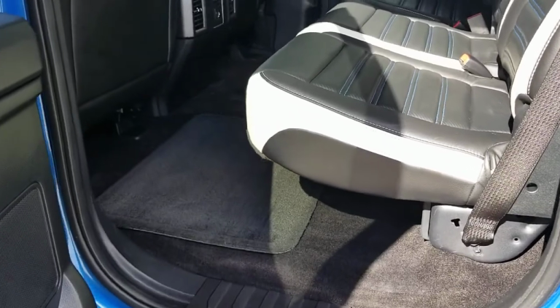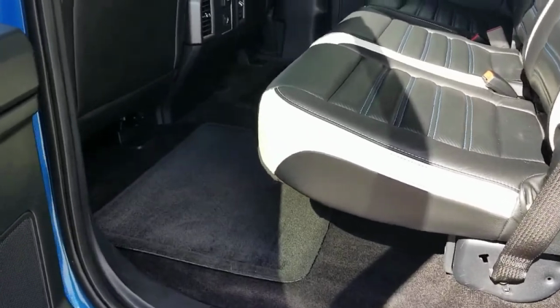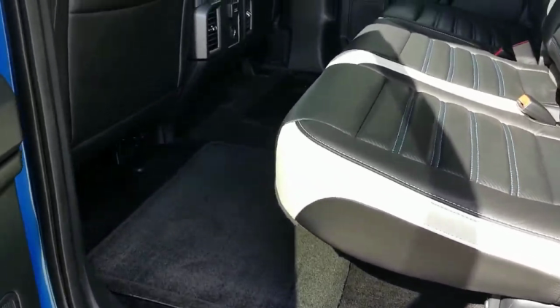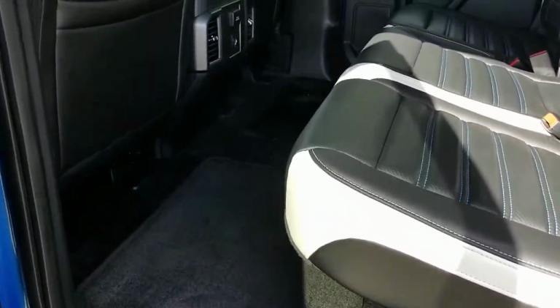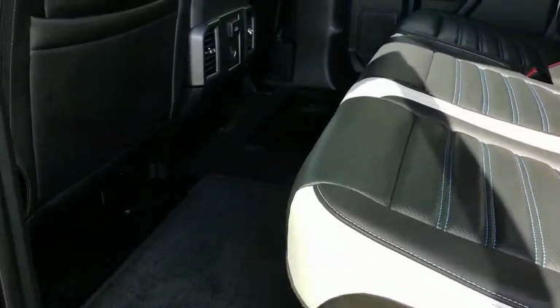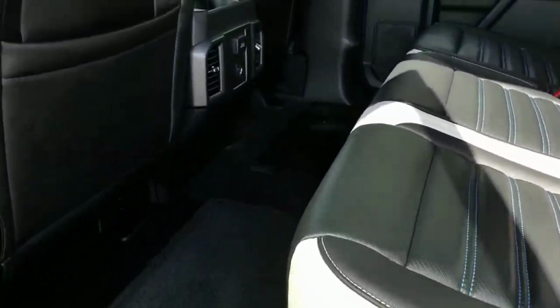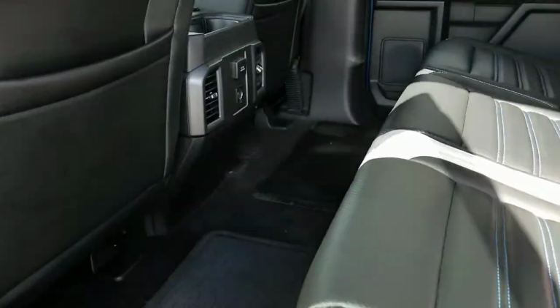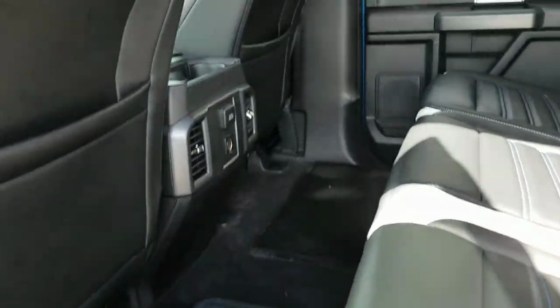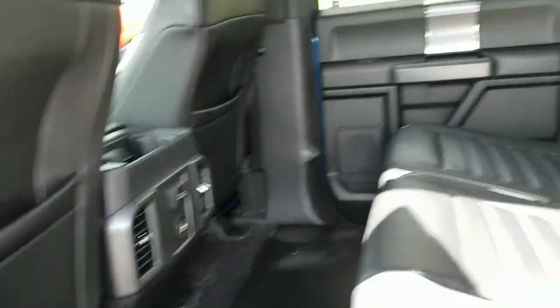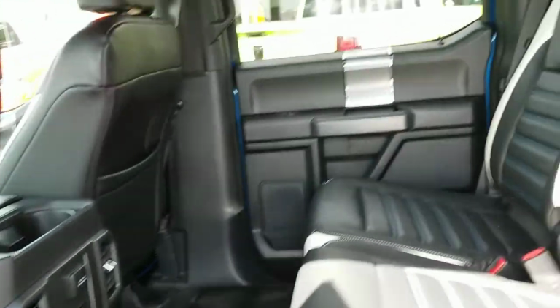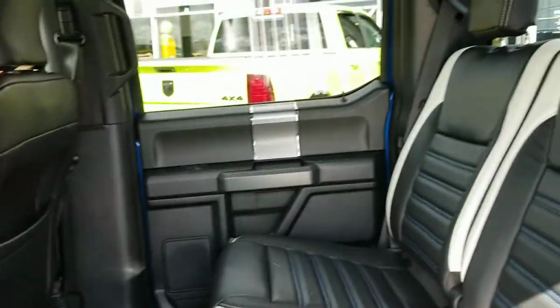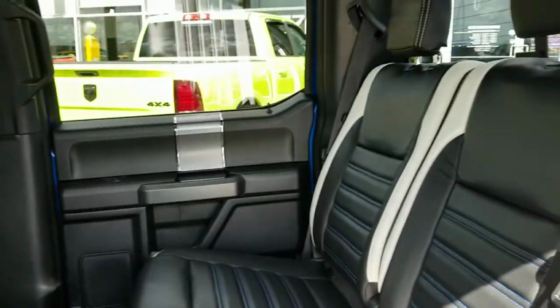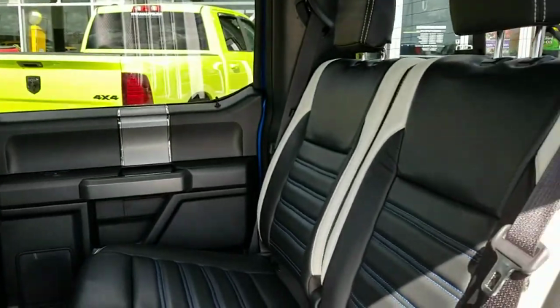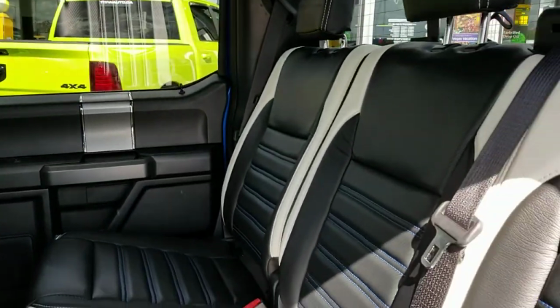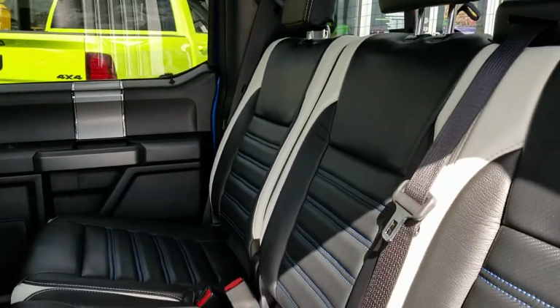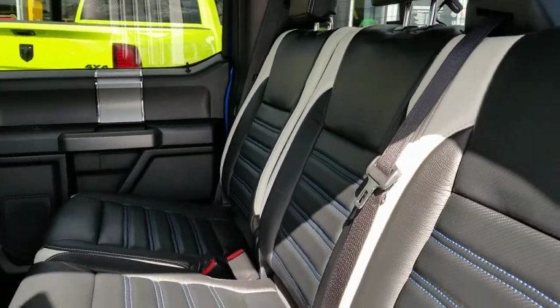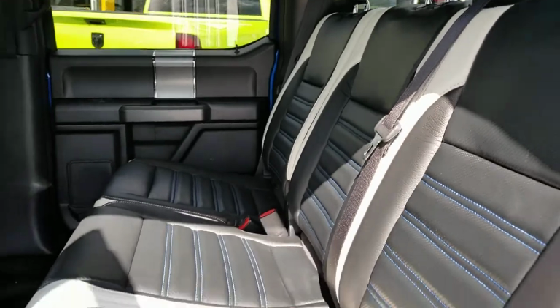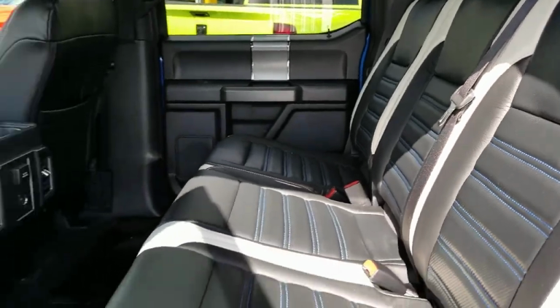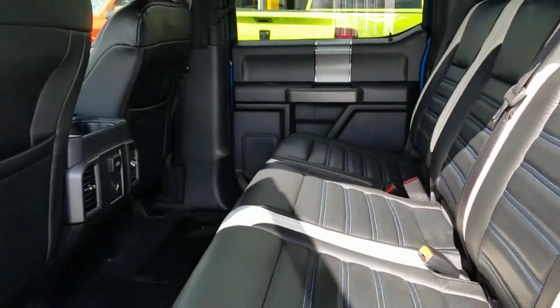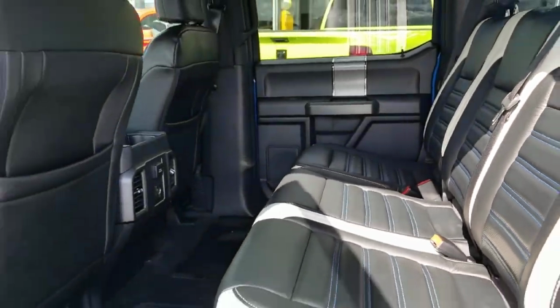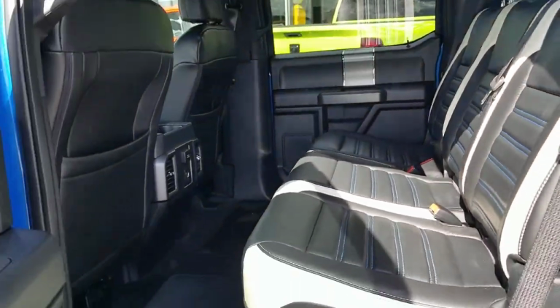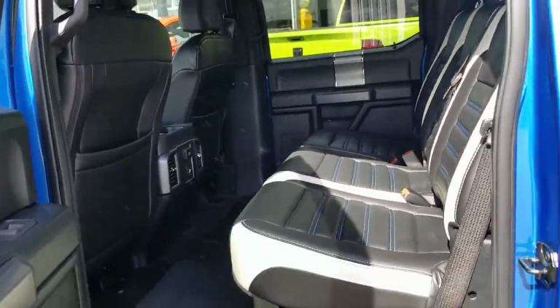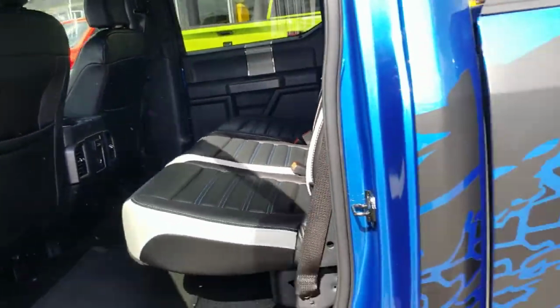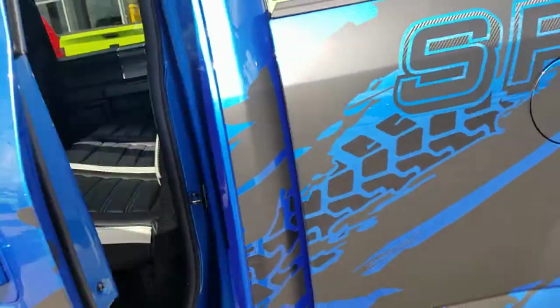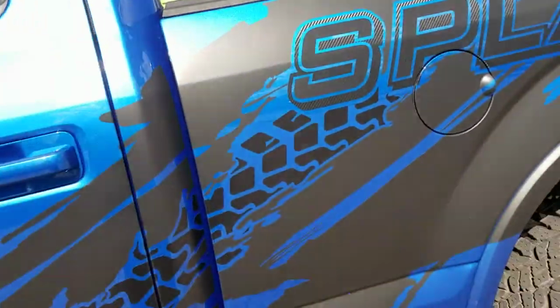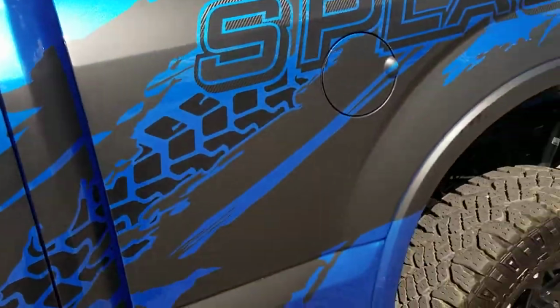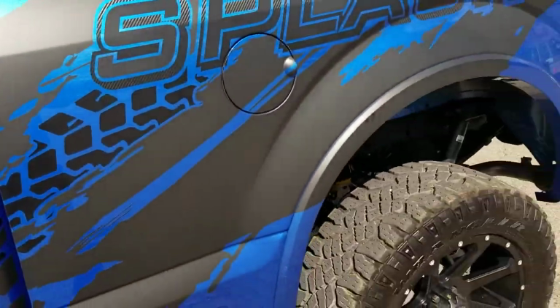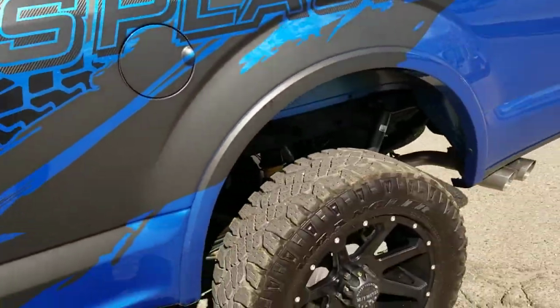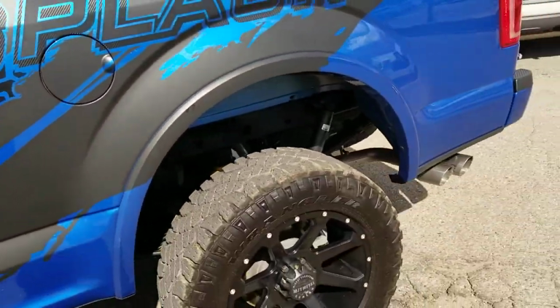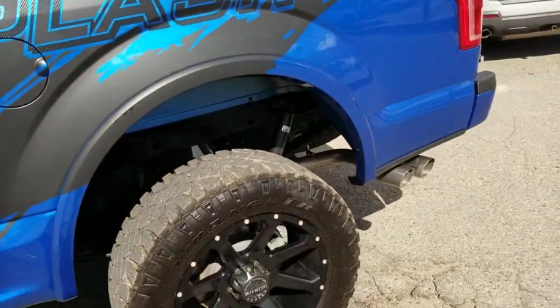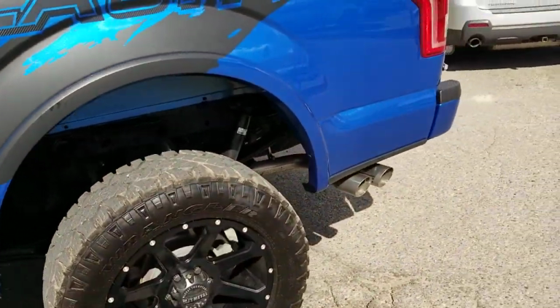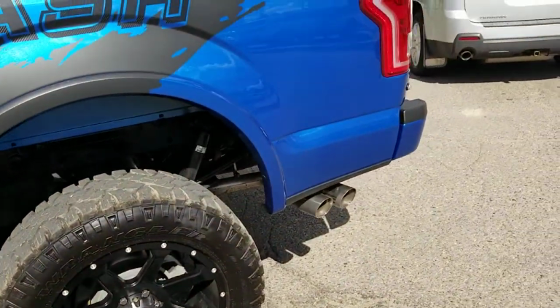Again, huge back seat, comfortable, looks great, the leather's in immaculate condition, very low kilometers — only 32,000 kilometers on this vehicle.